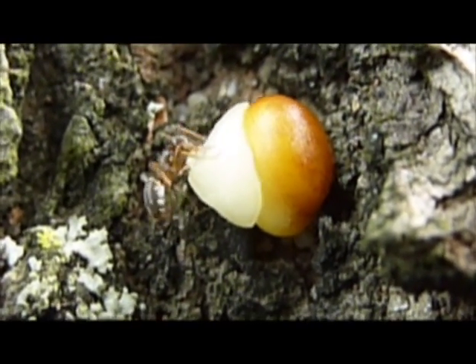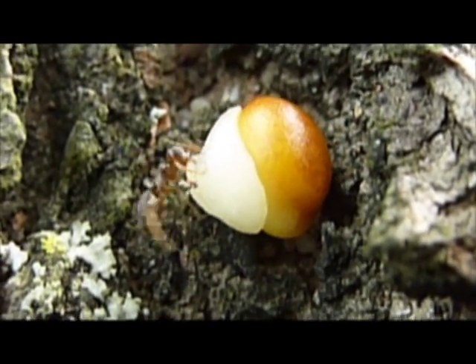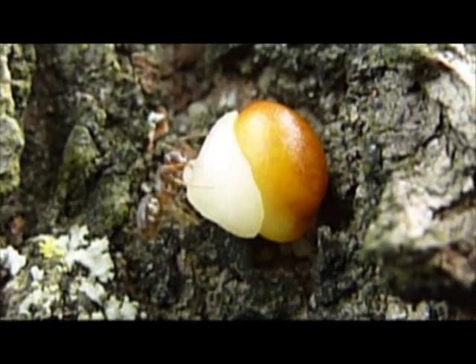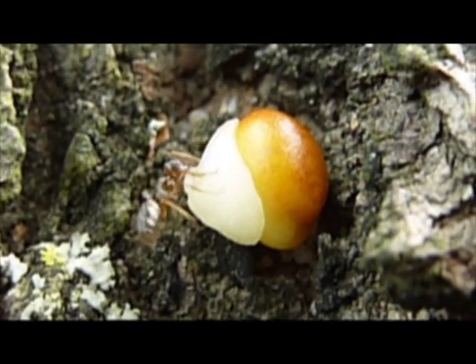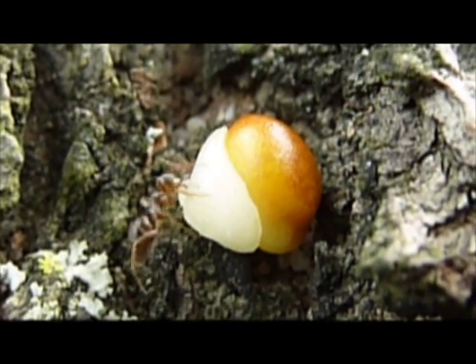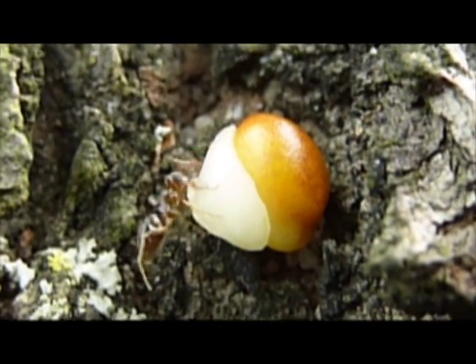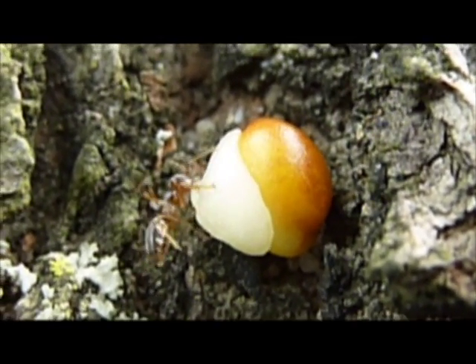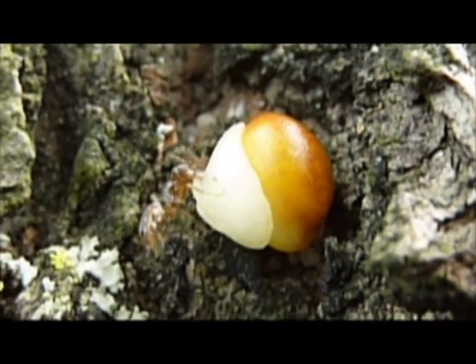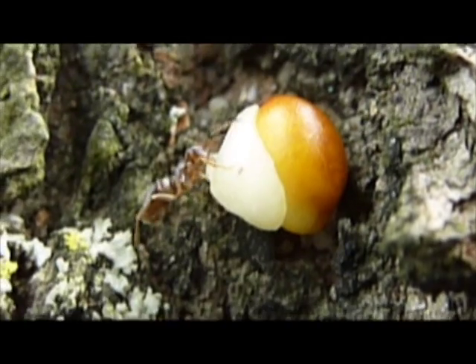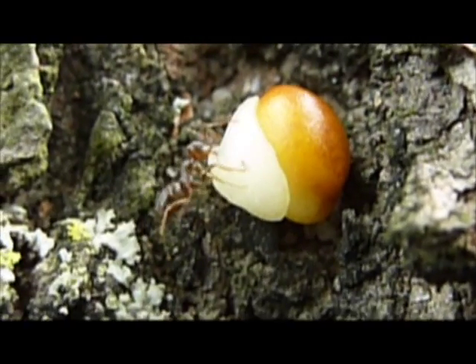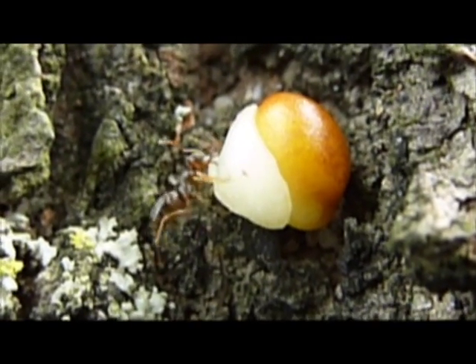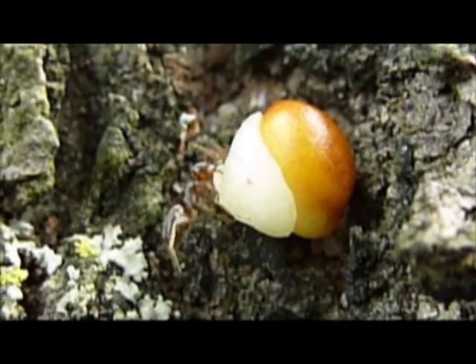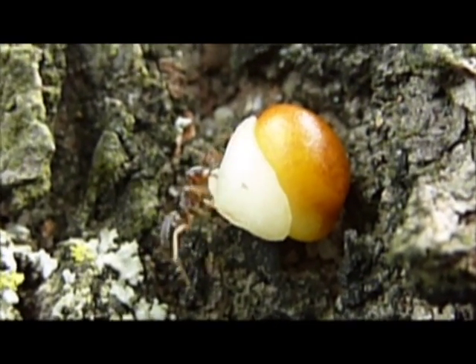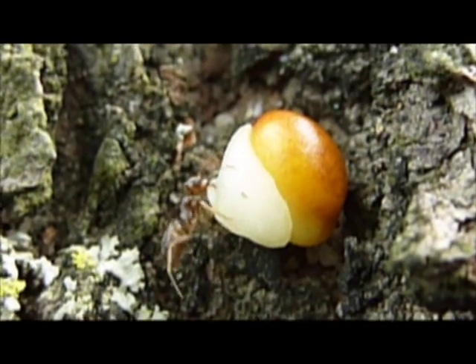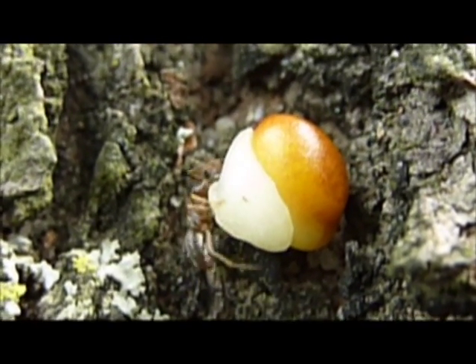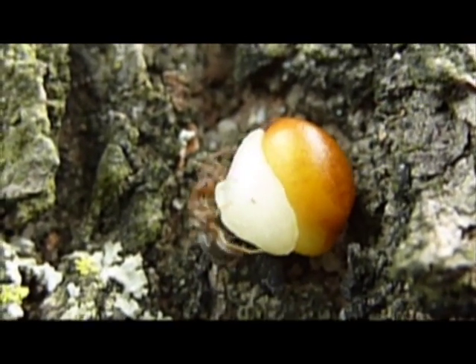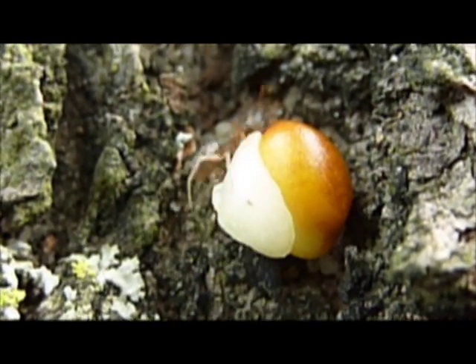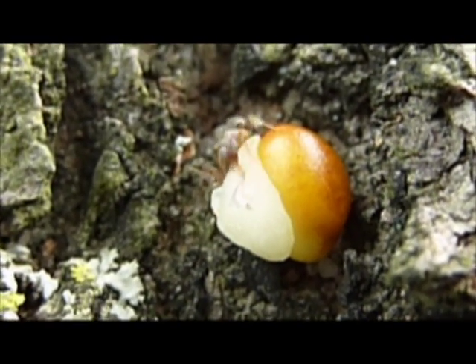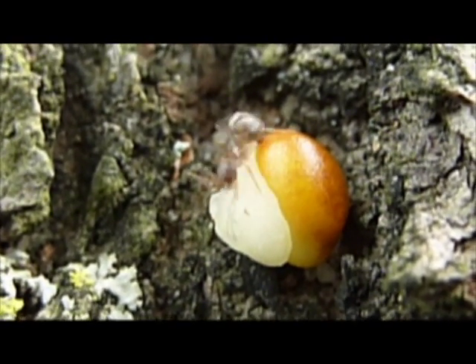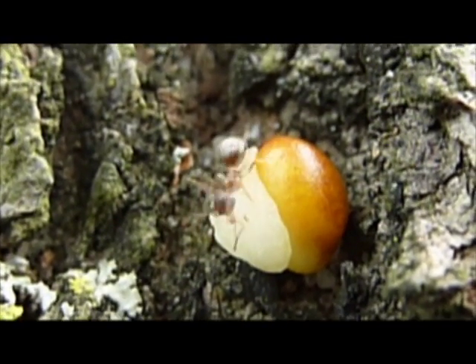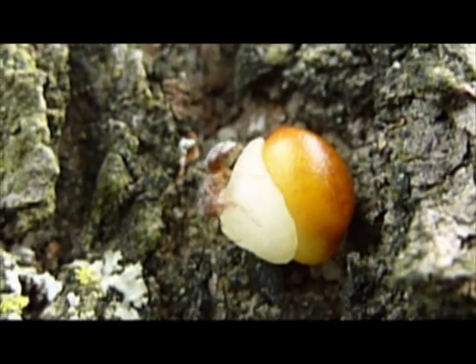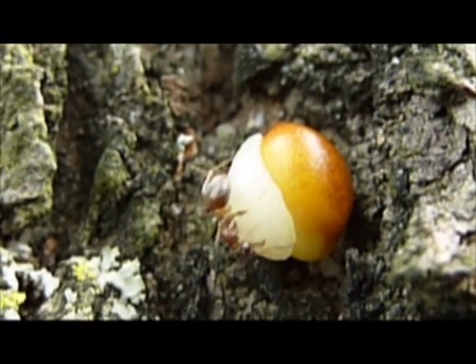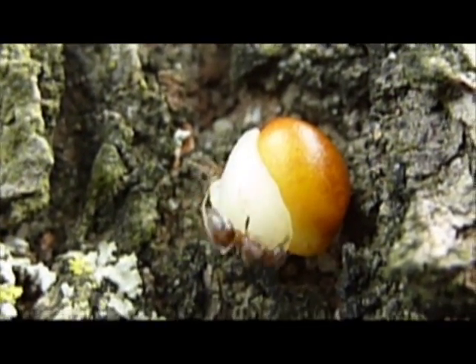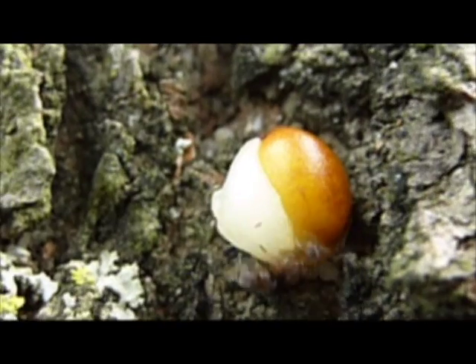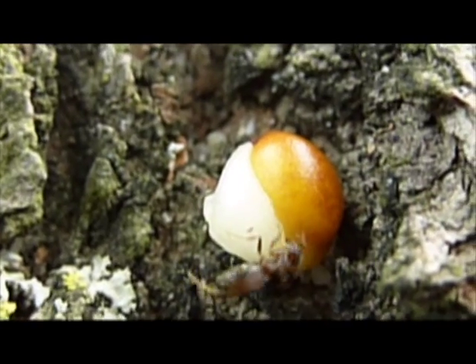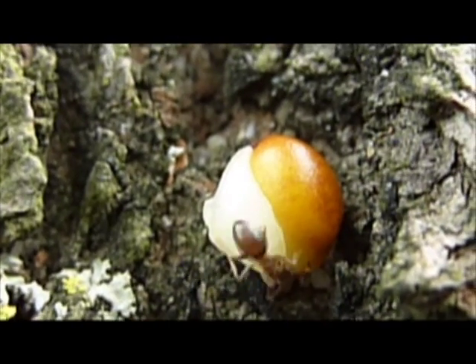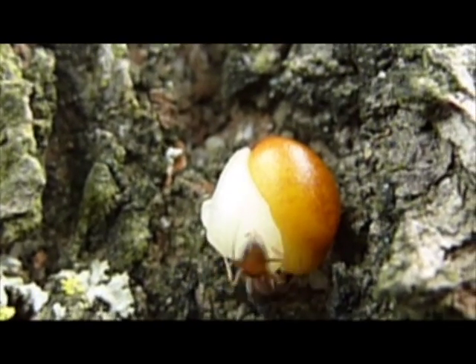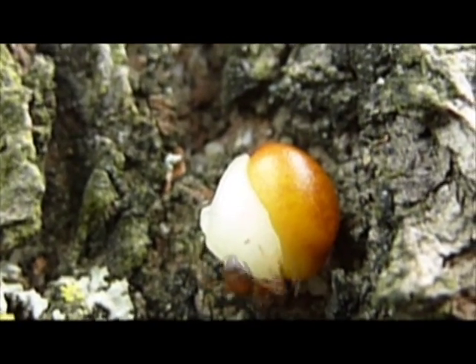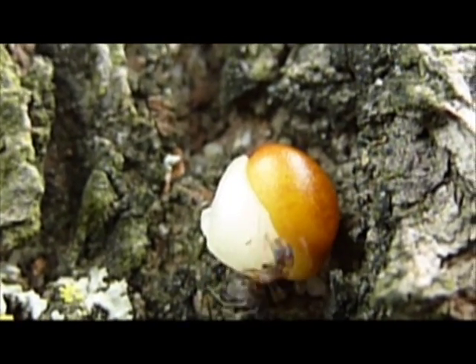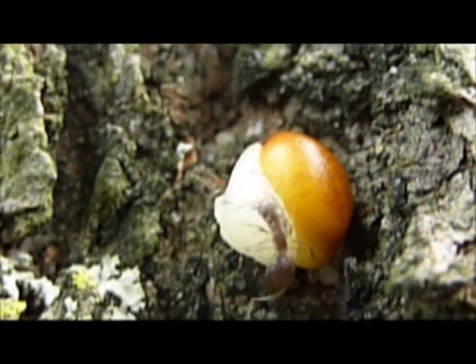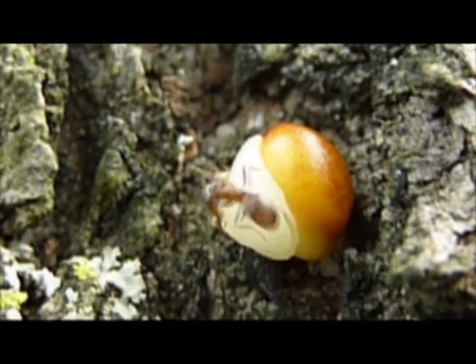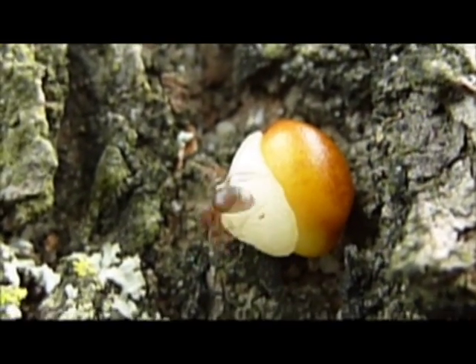The seed doesn't germinate until the second year, and doesn't produce any flowering growth until the fifth to ninth year — the better half of a decade for these plants.